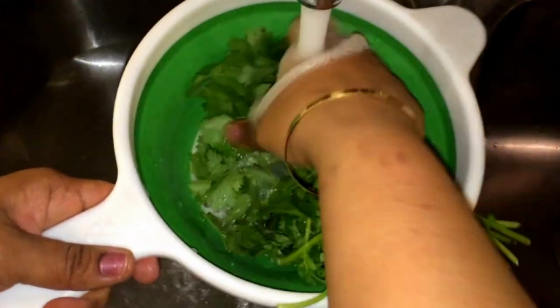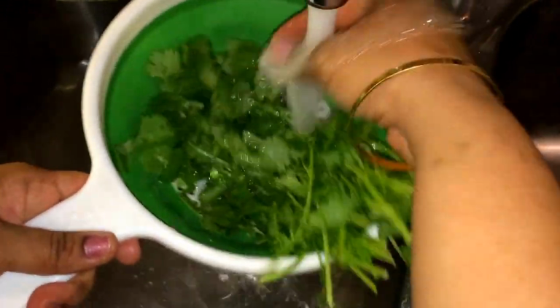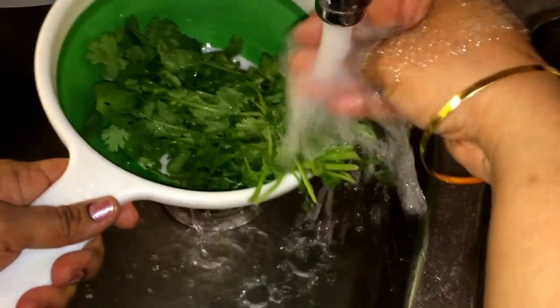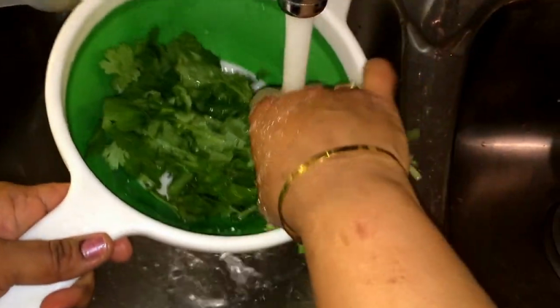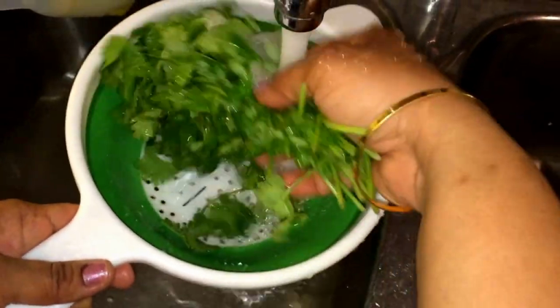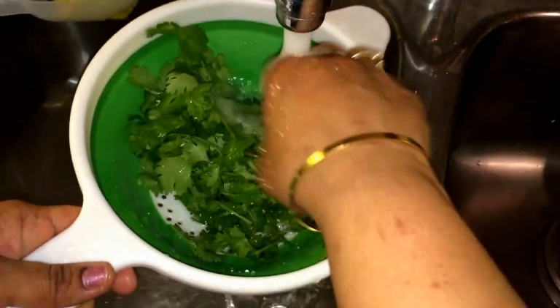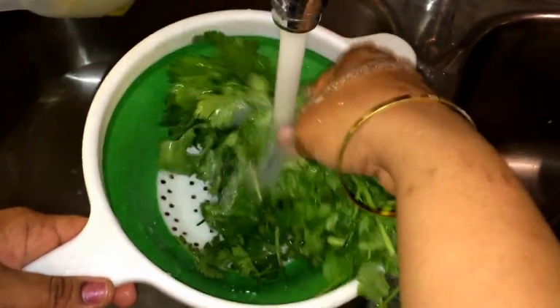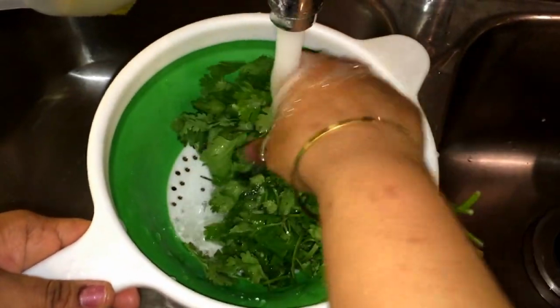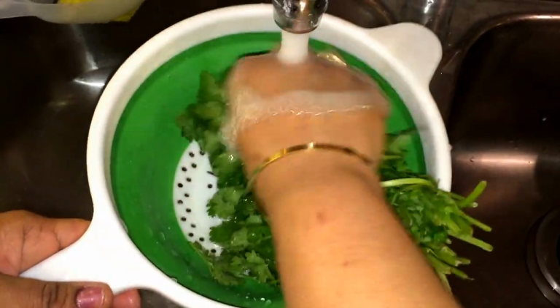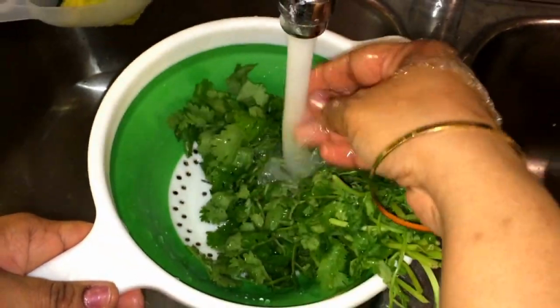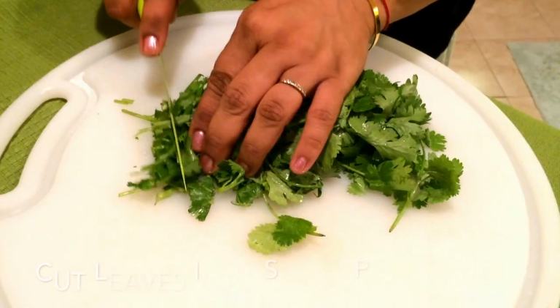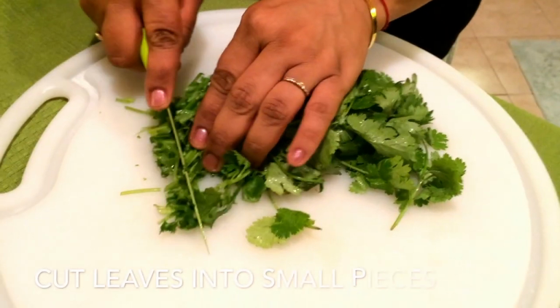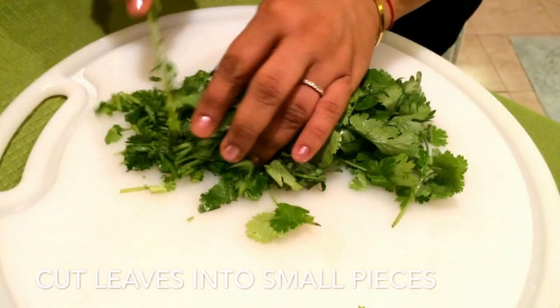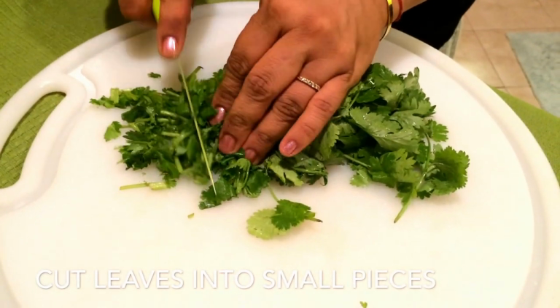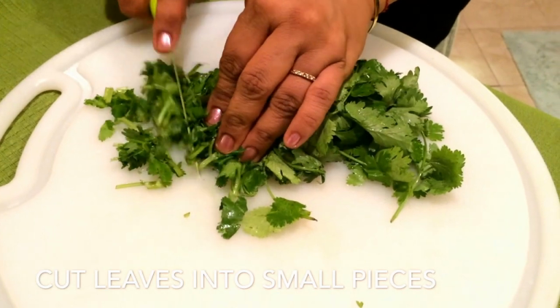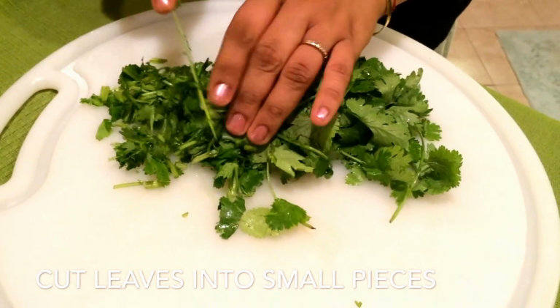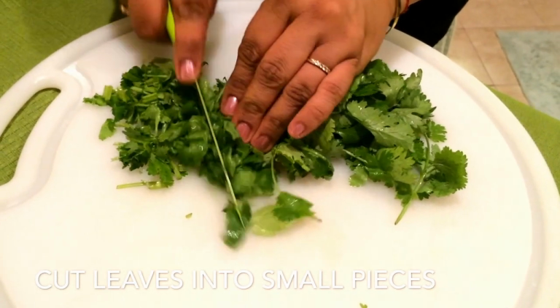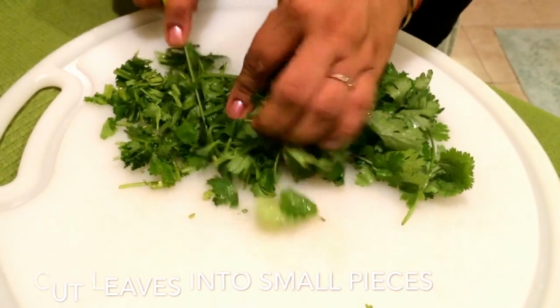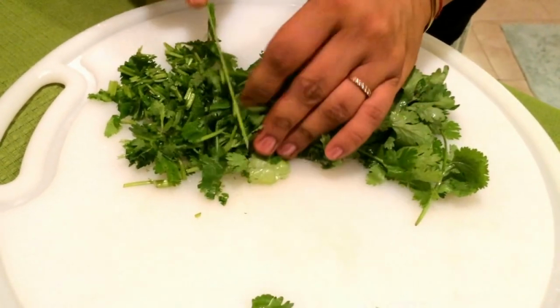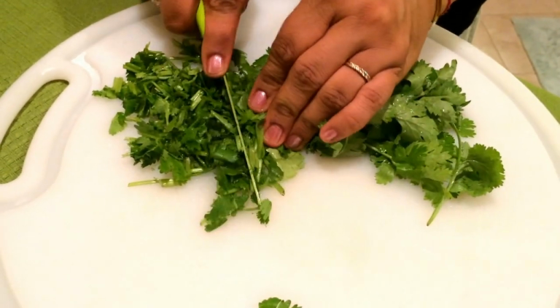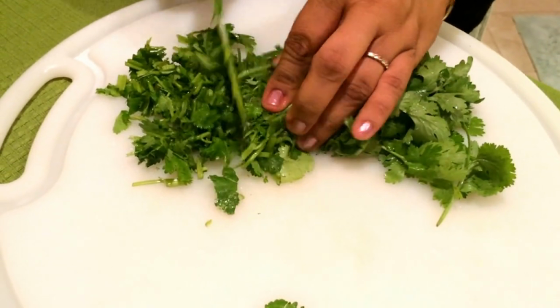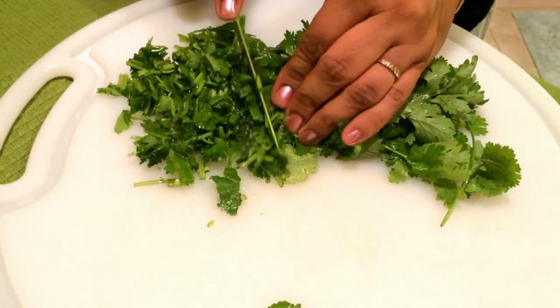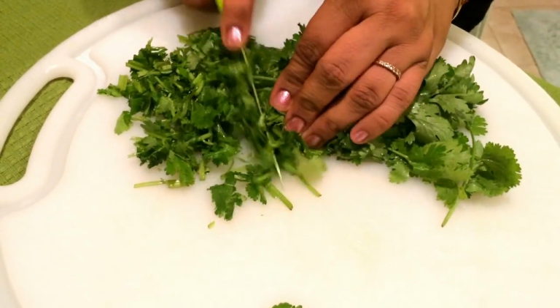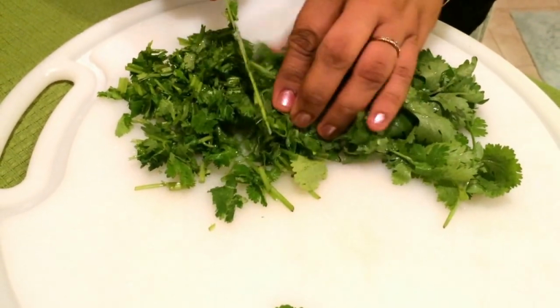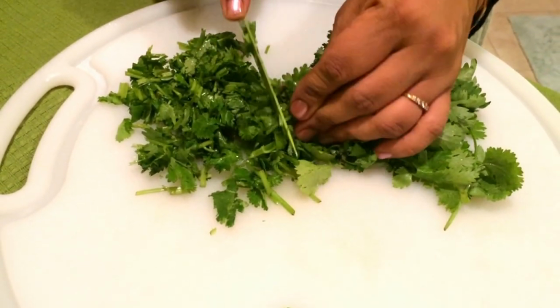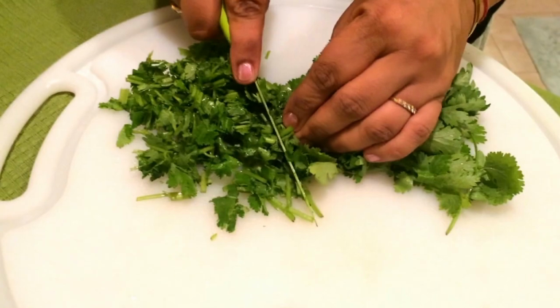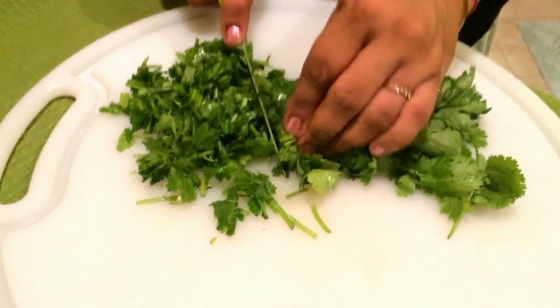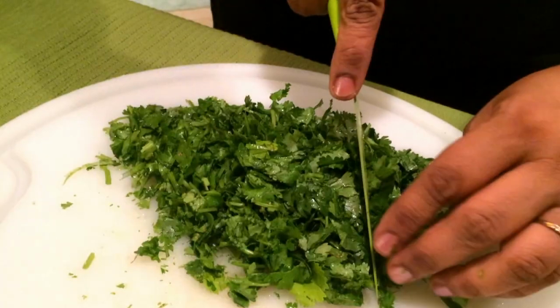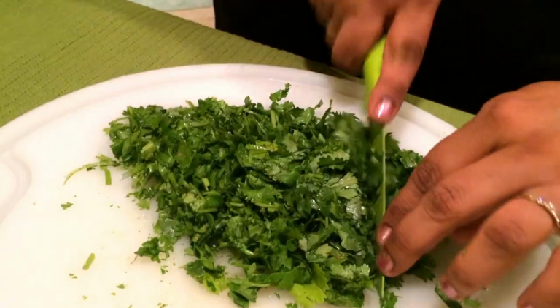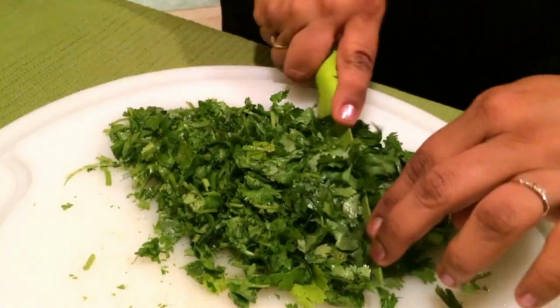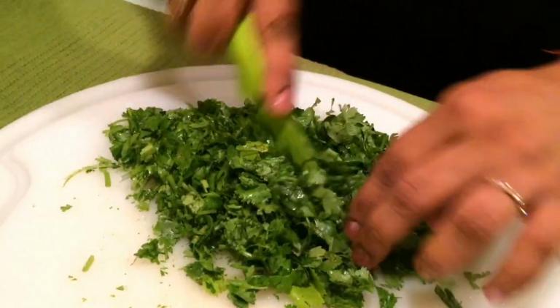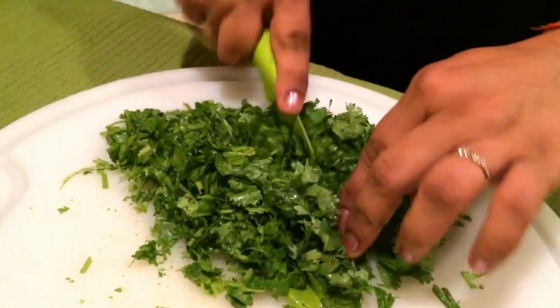Just wash the herbs — here I'm using coriander. Wash the herbs, chop them small, and let them be wet. You don't need to dry them out because the wetness will help them freeze better.